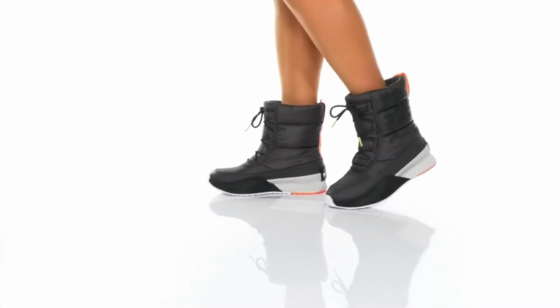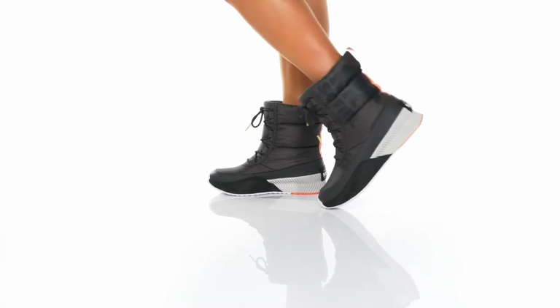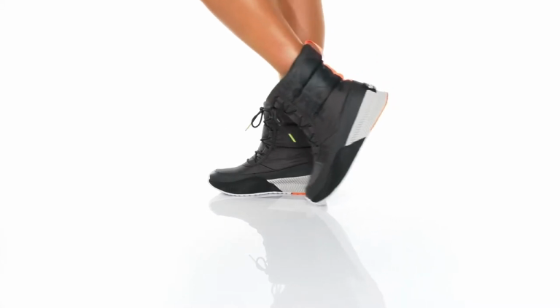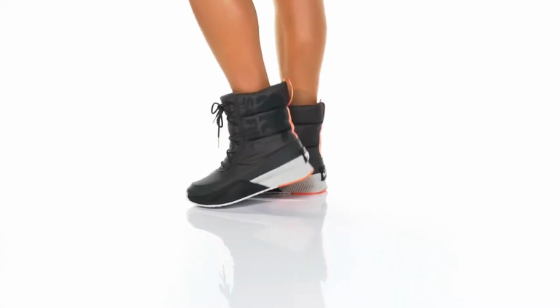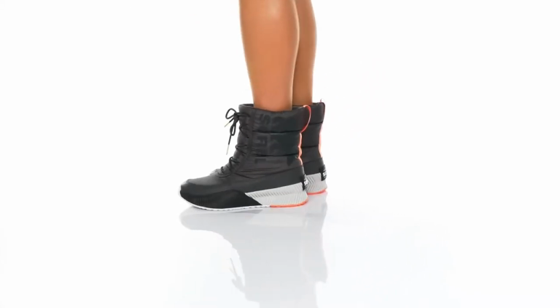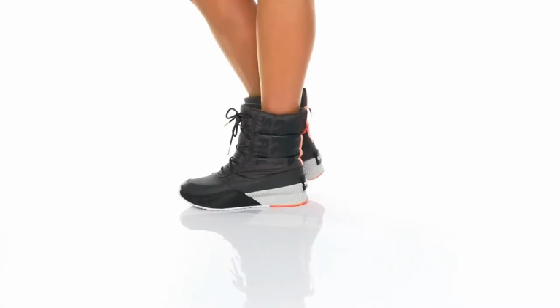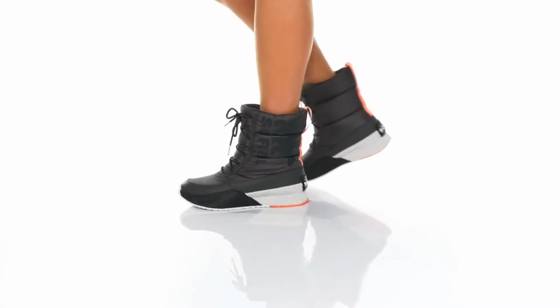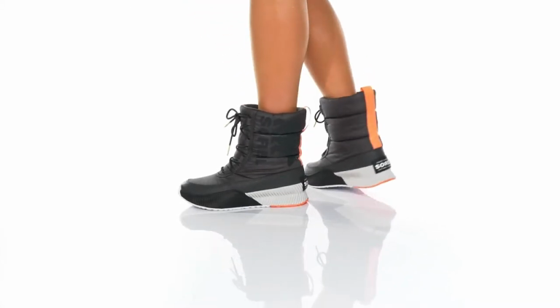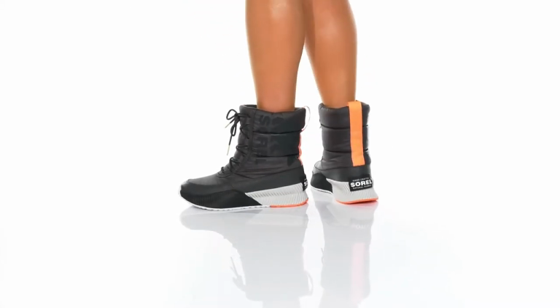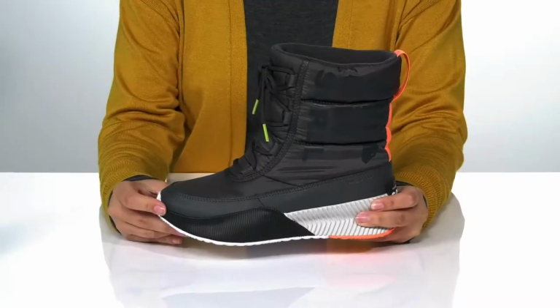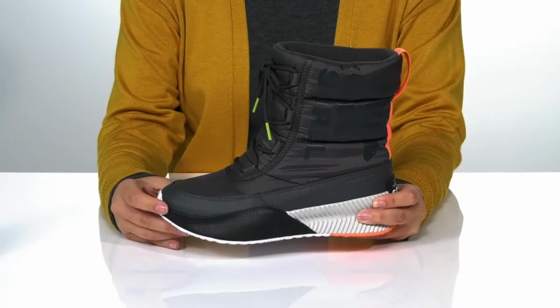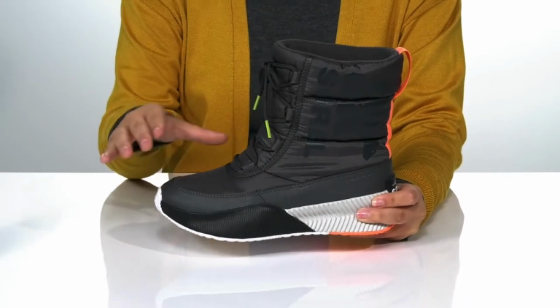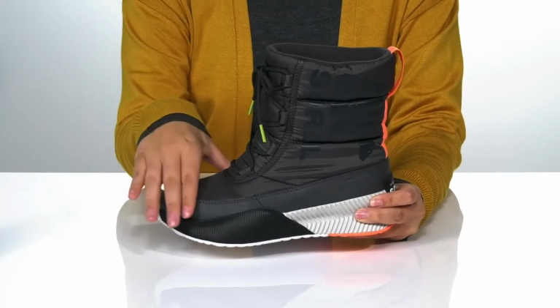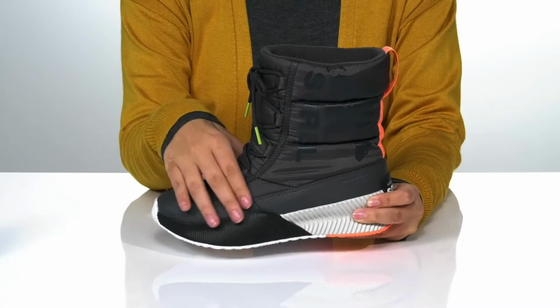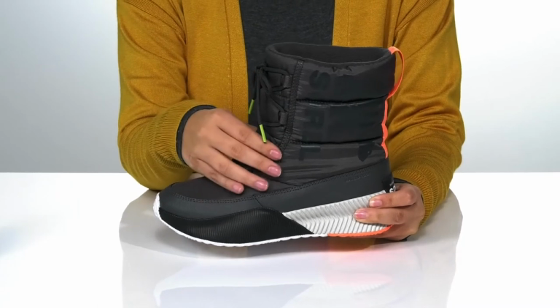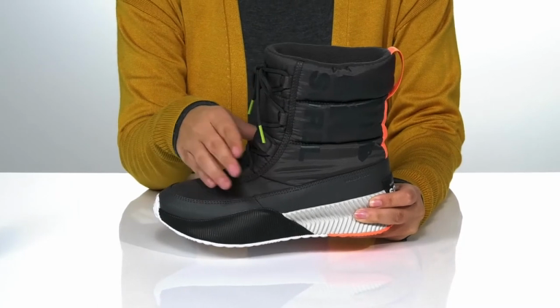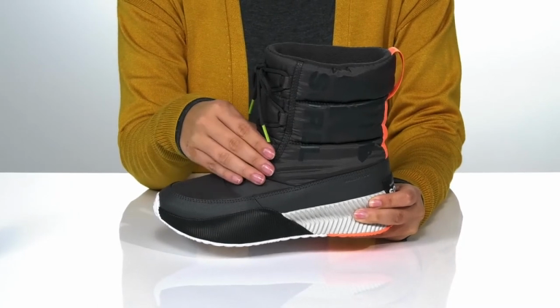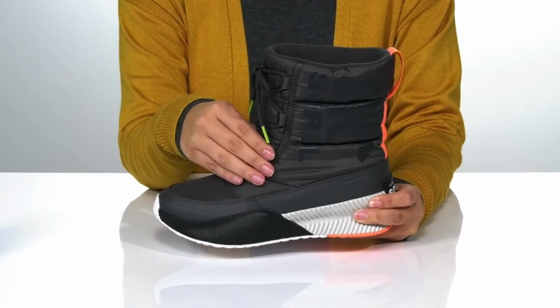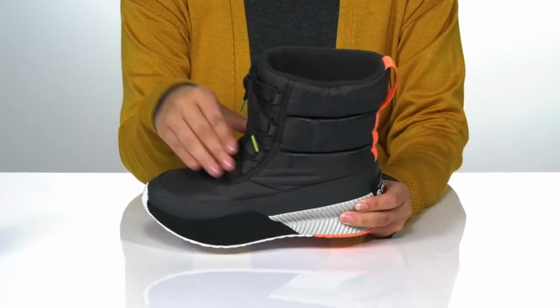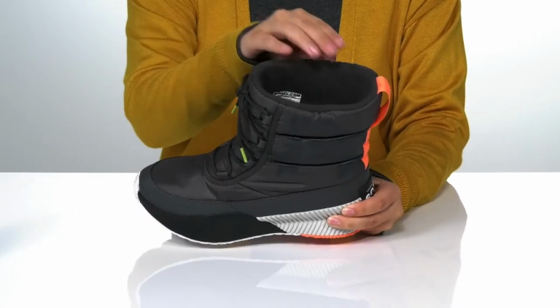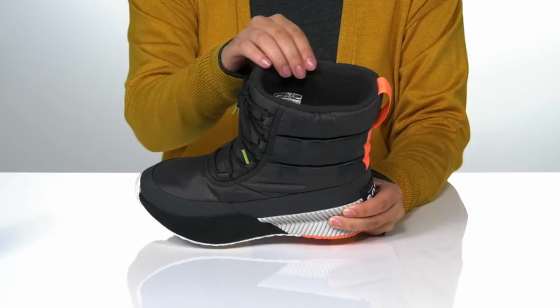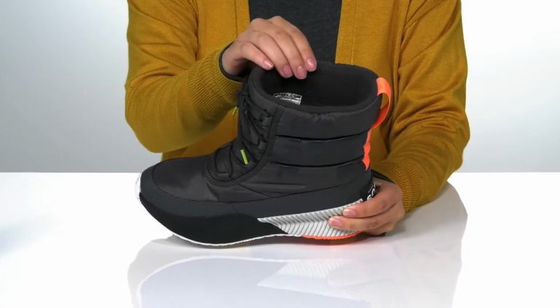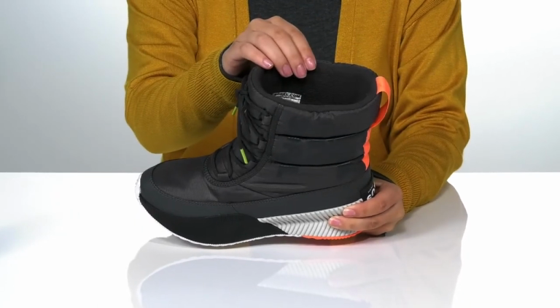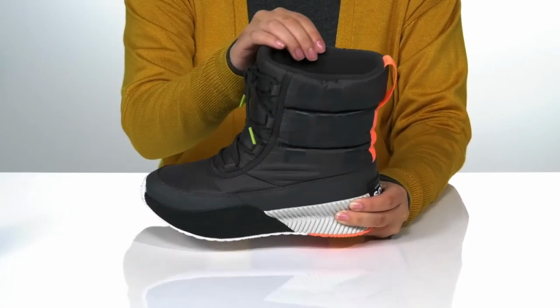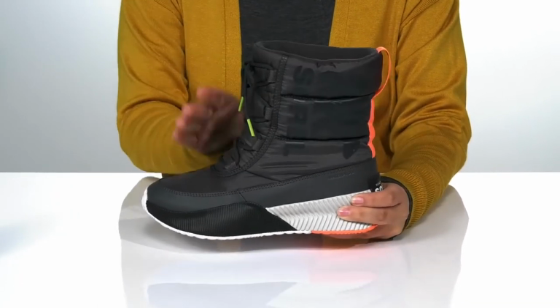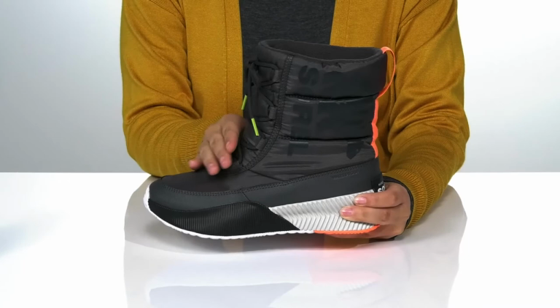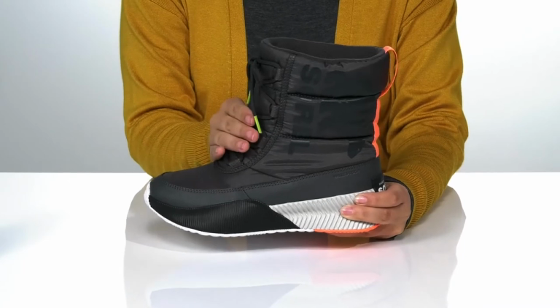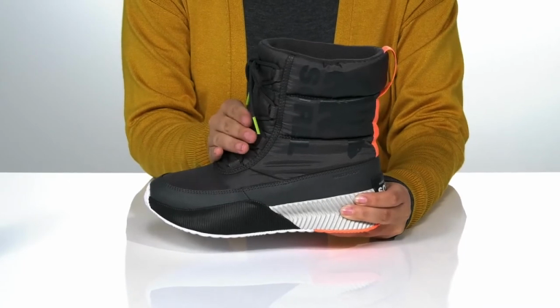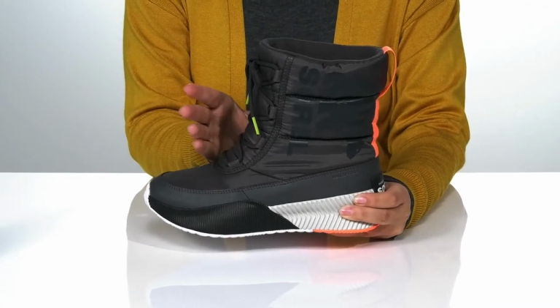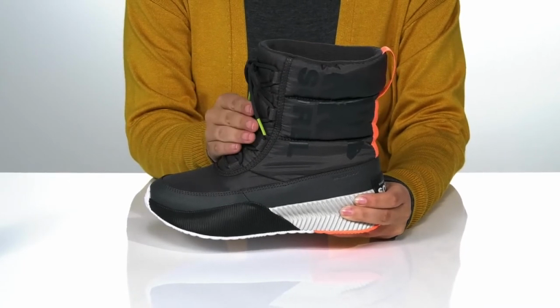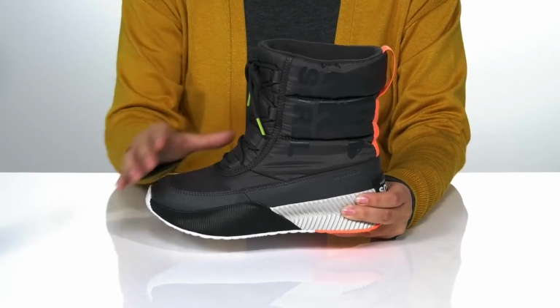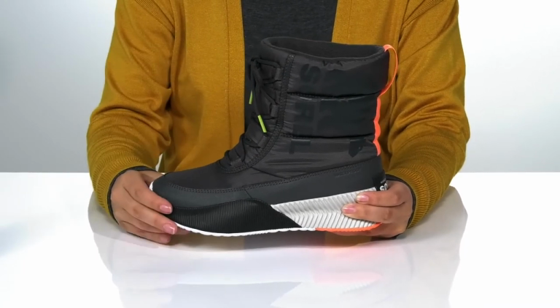These boots will help keep you warm during those colder months. They have a seam-sealed waterproof leather and textile upper with a fleece inner lining. These are a lace-up closure which allows you to get a customized fit.